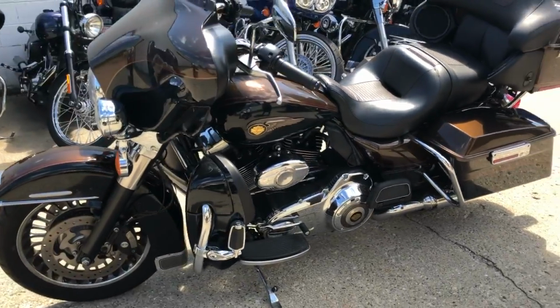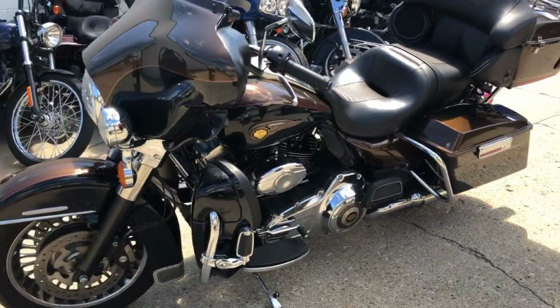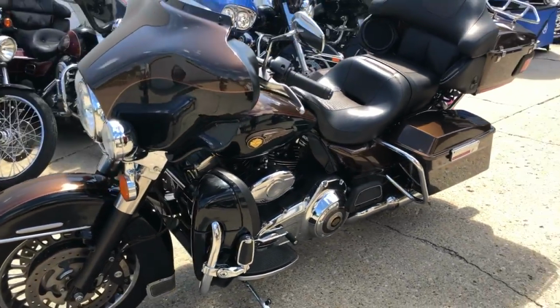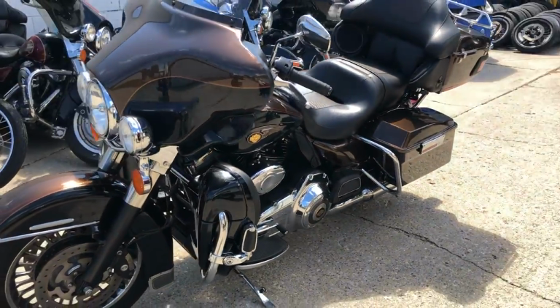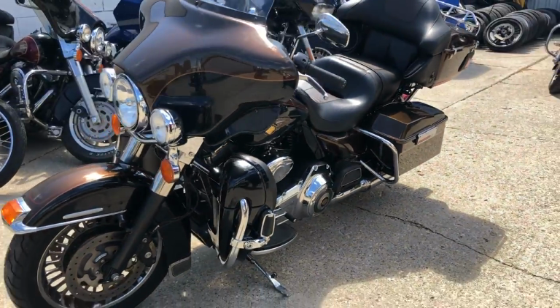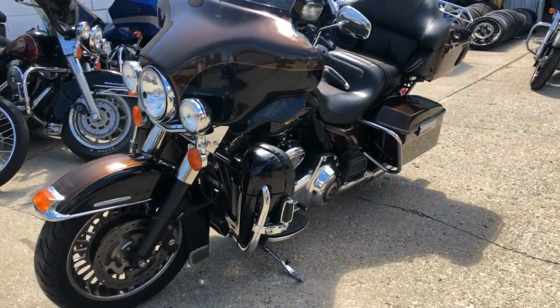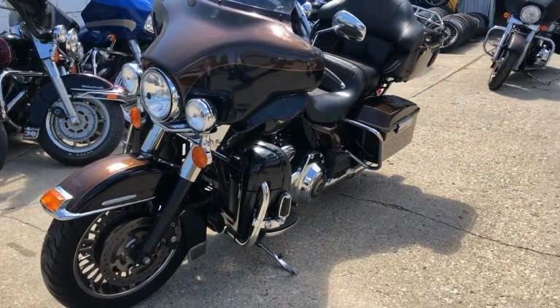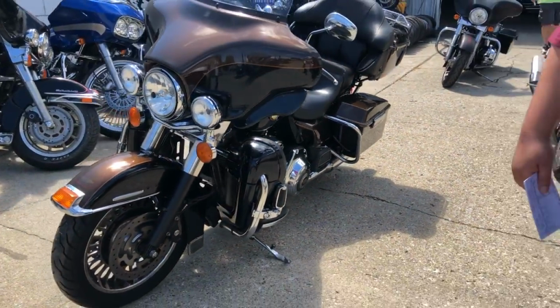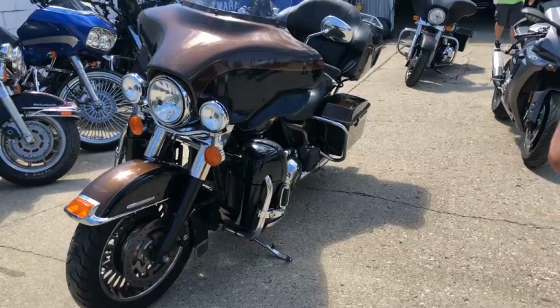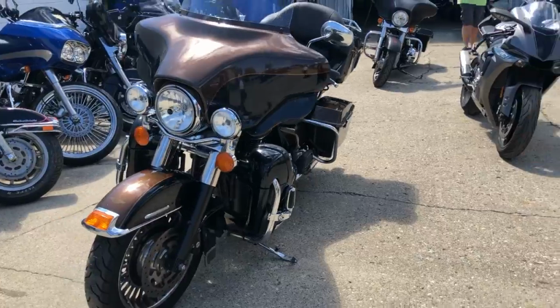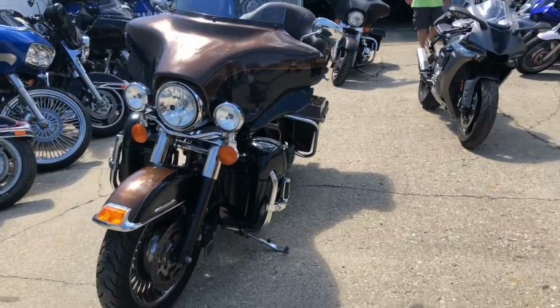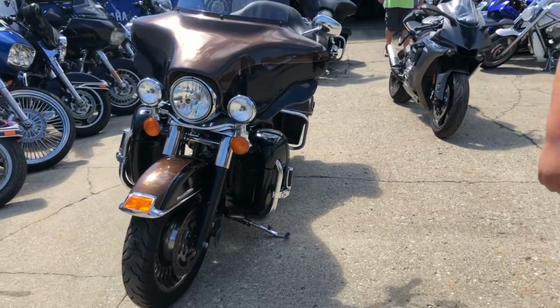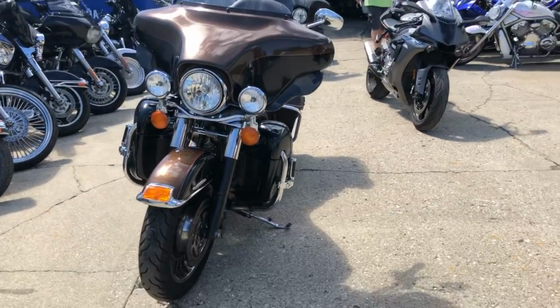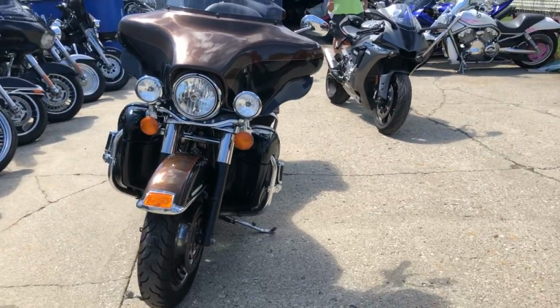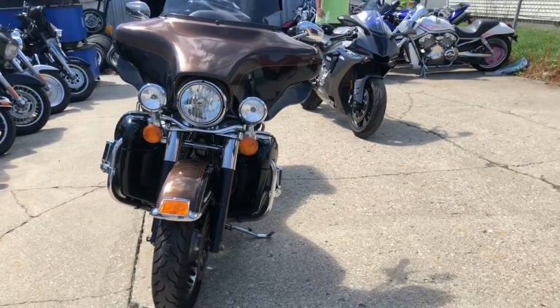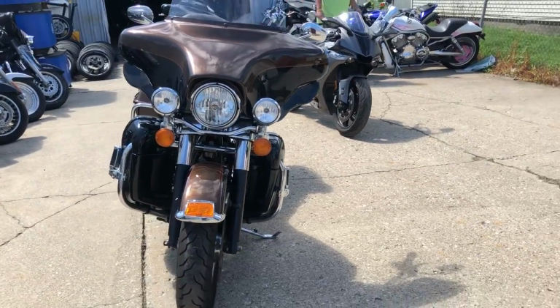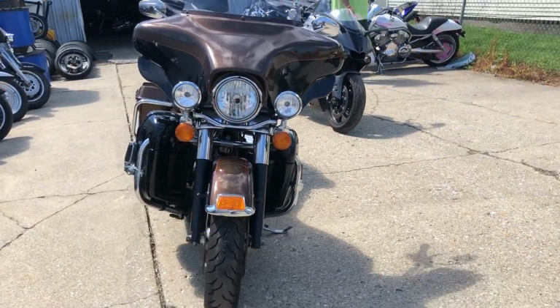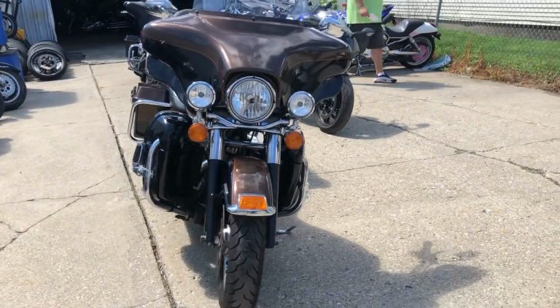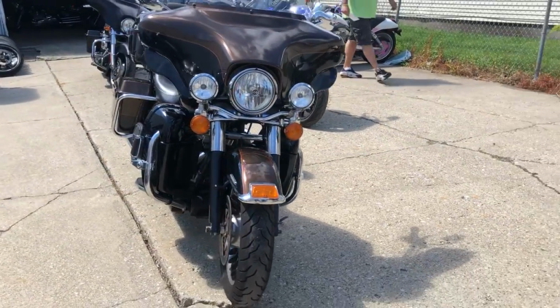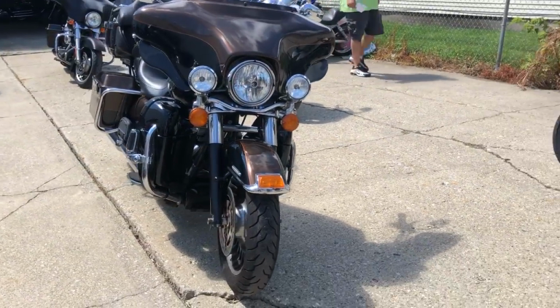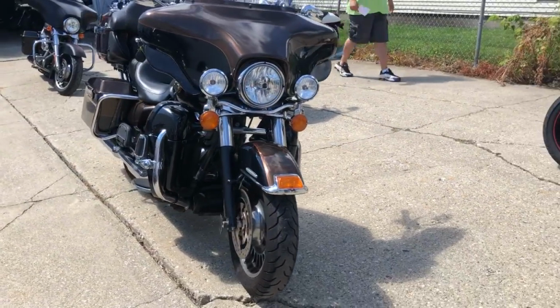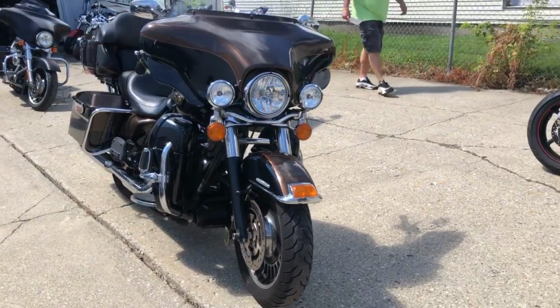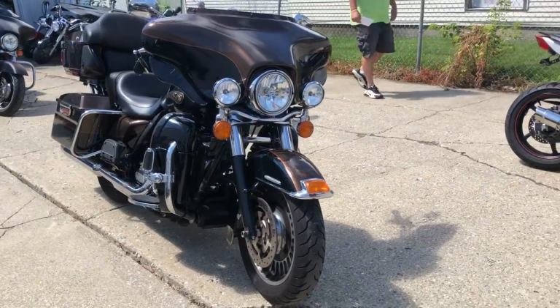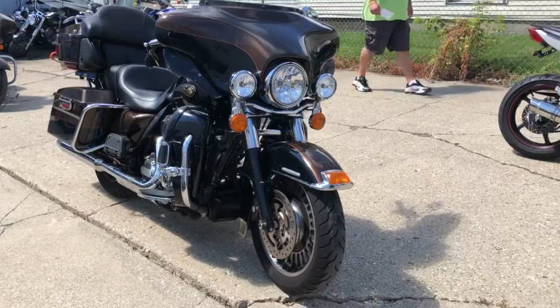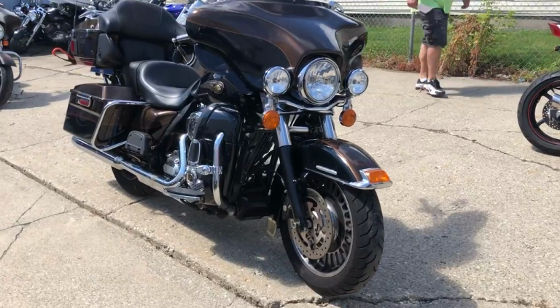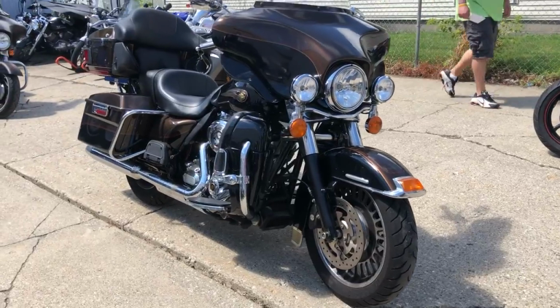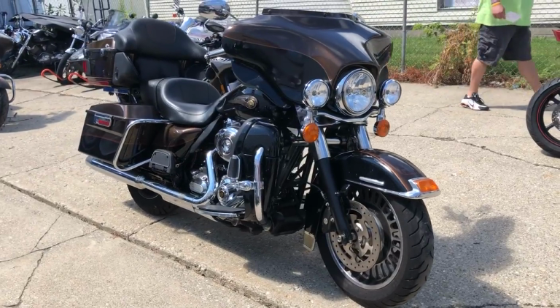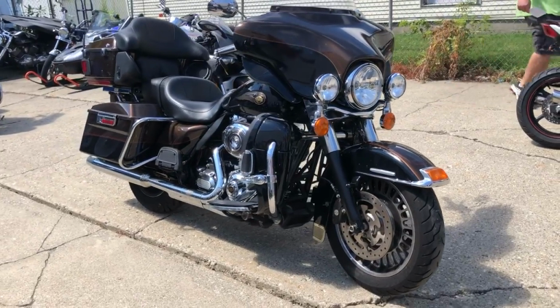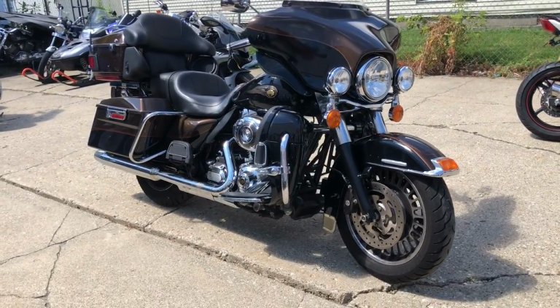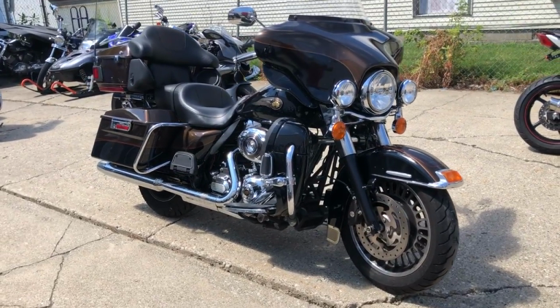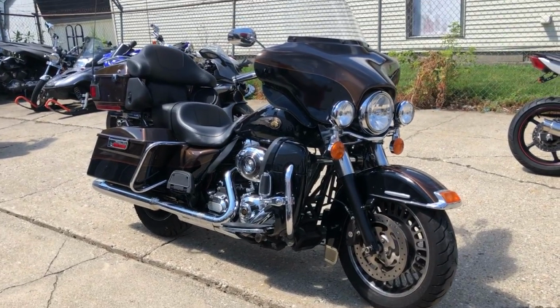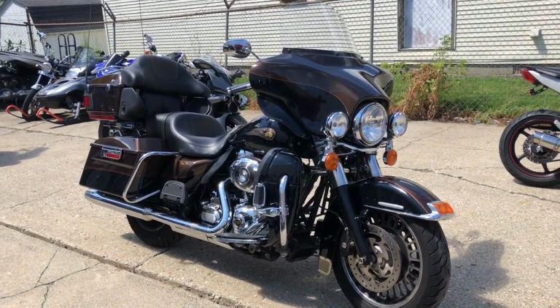Come and get it. That's a 13 Limited, low miles, numbered bike. Give us a call, click on the financing tab. Instant decisions, no harm to your credit. 810-648-9500.